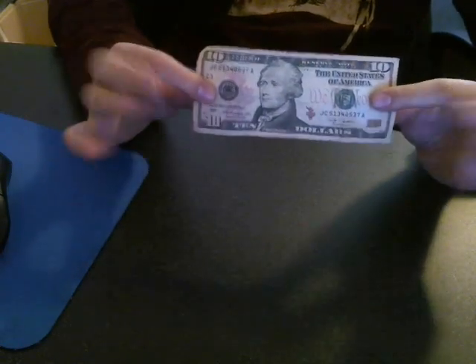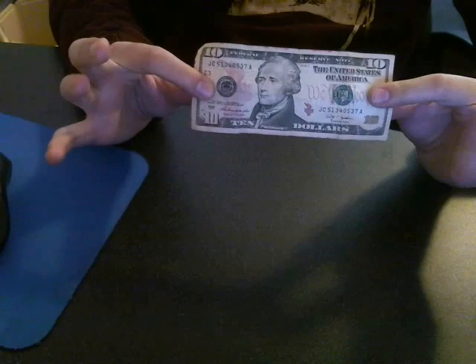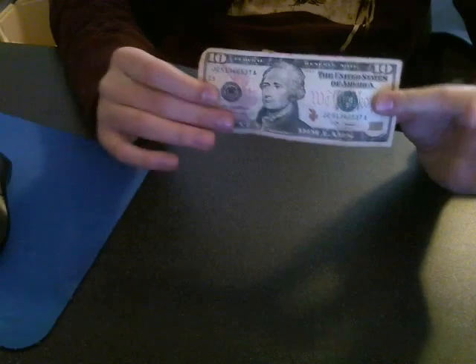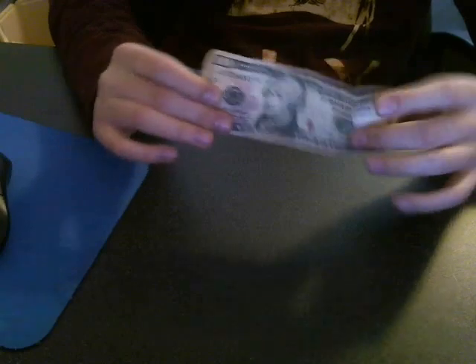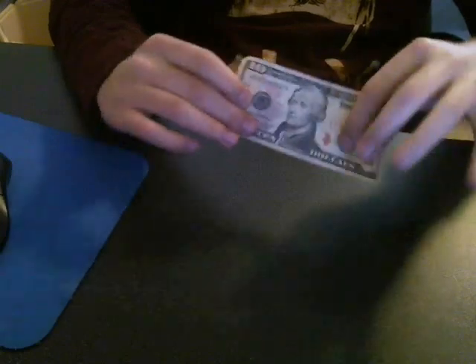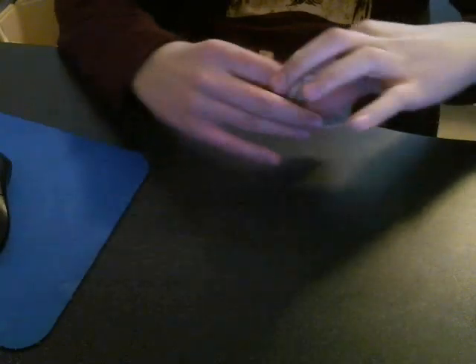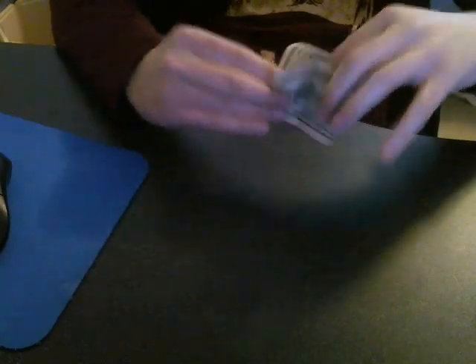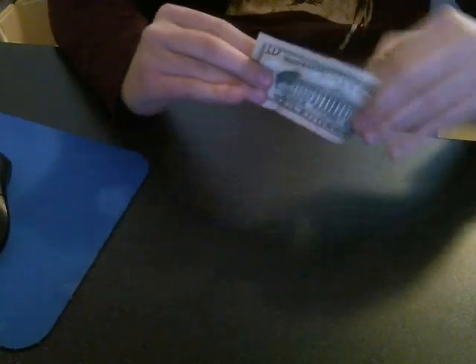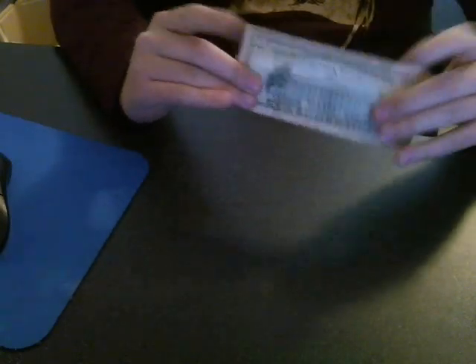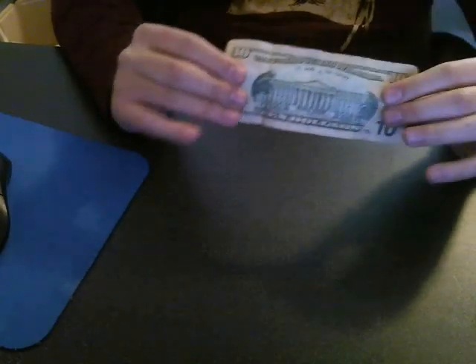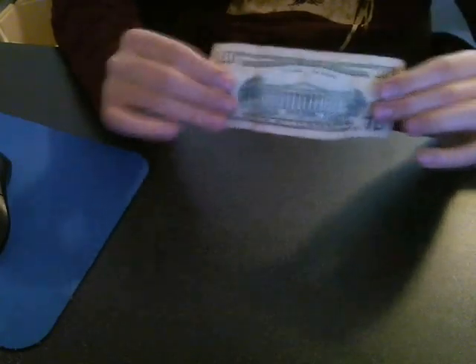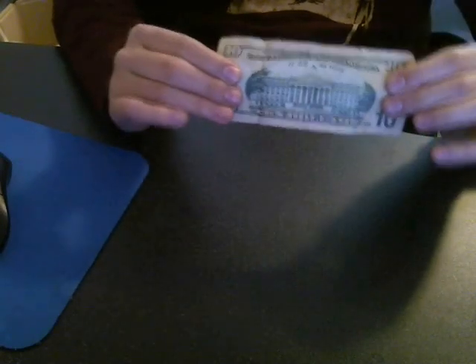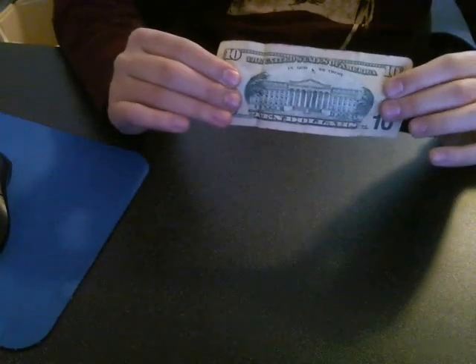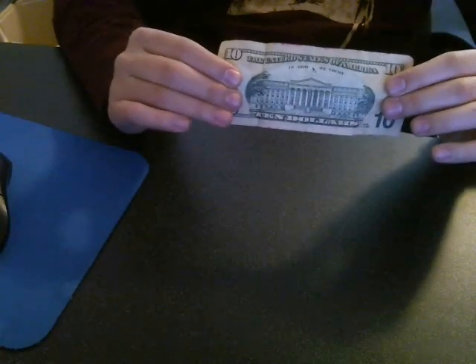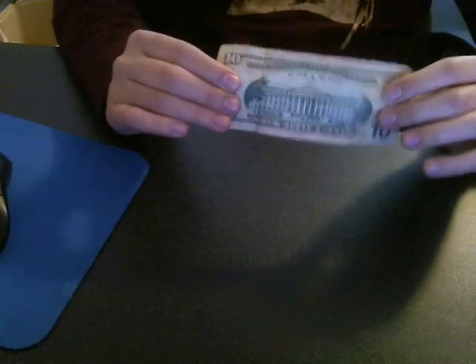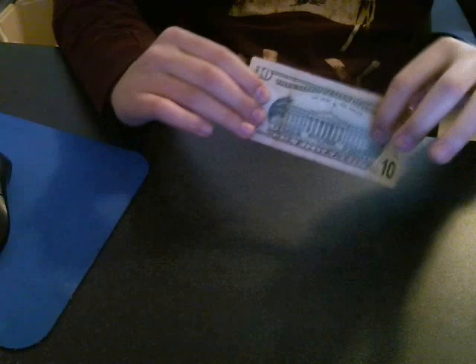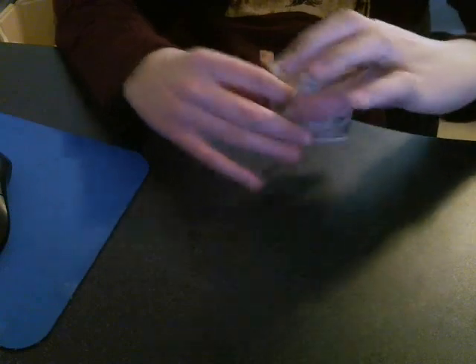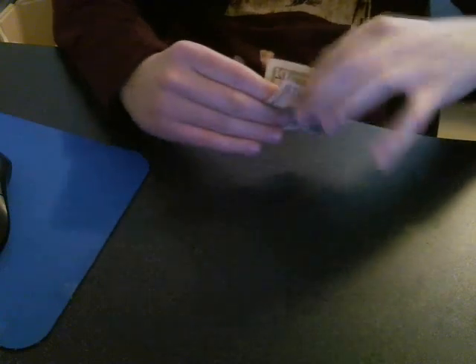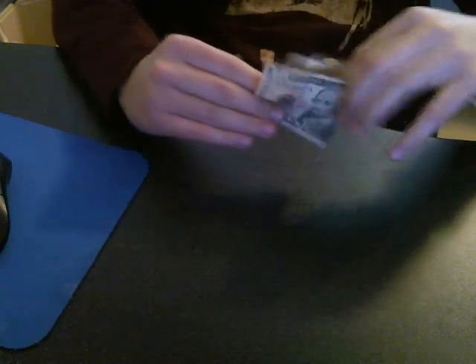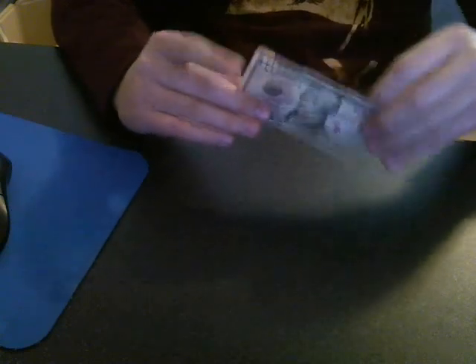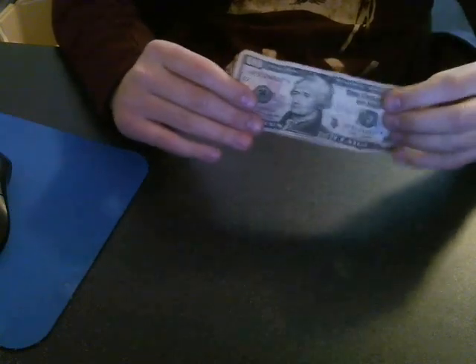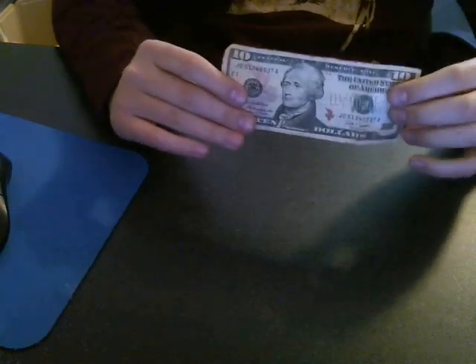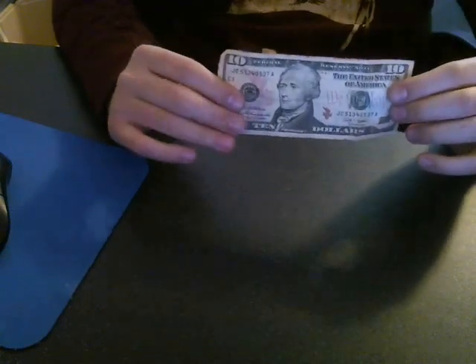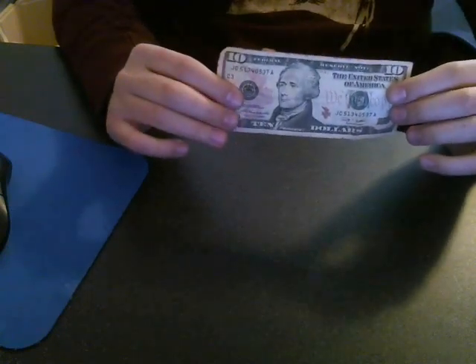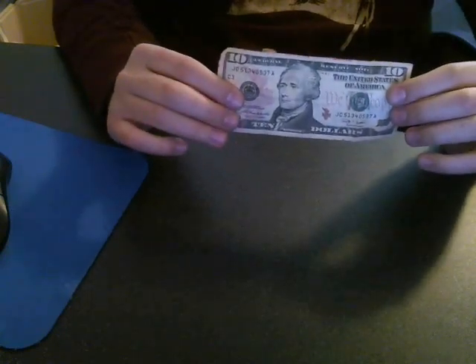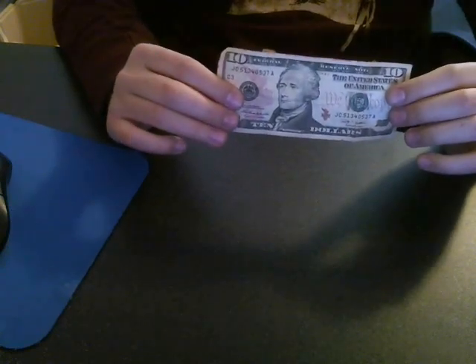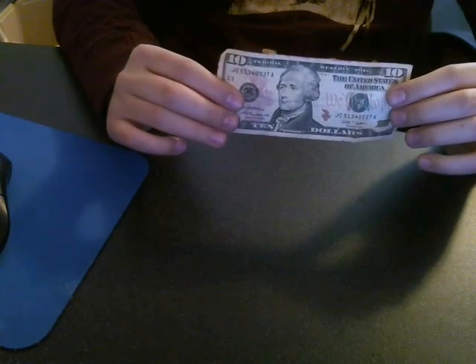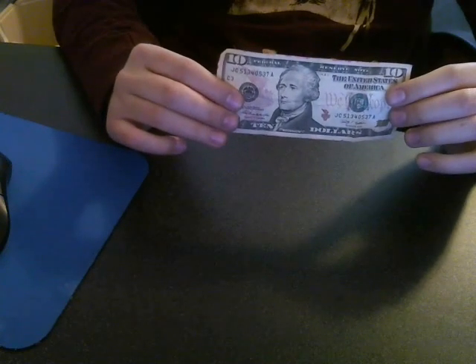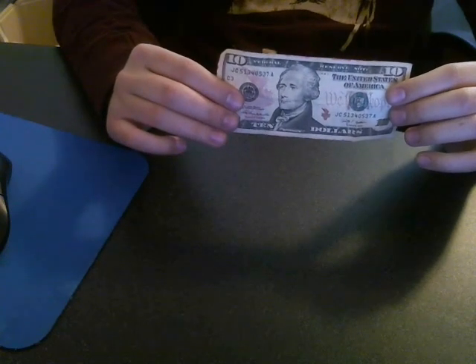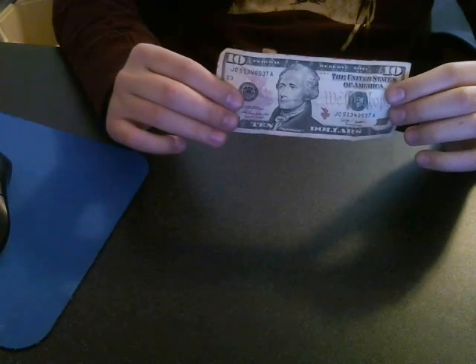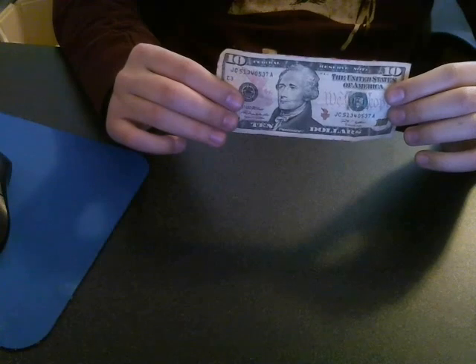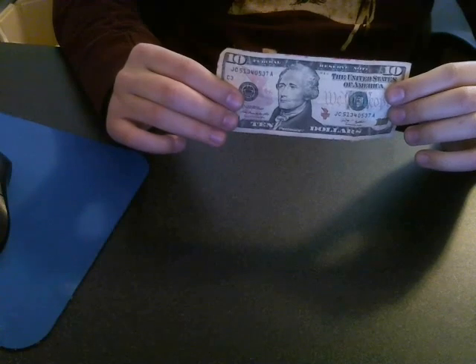There's nothing in my hands. I'll show you the other side. Nothing on the back side. And it's still the same with the other side. Now for the tutorial.